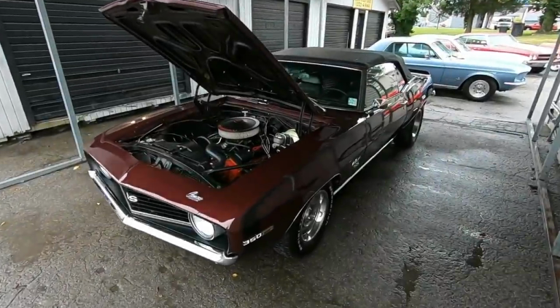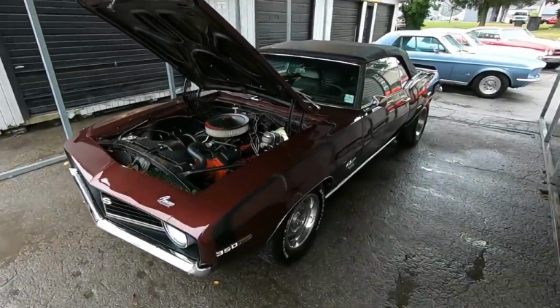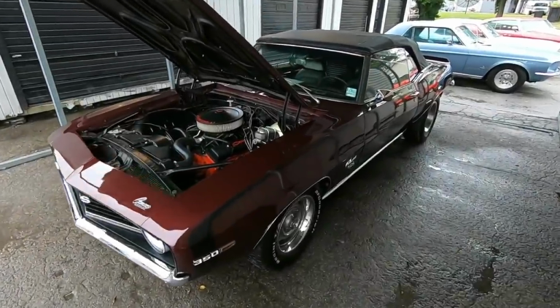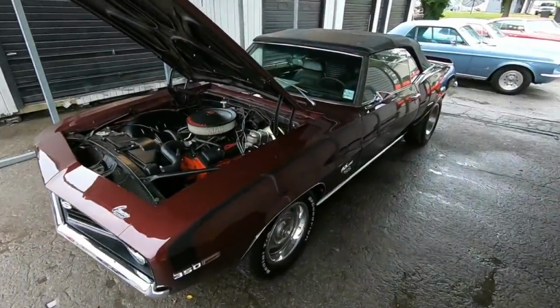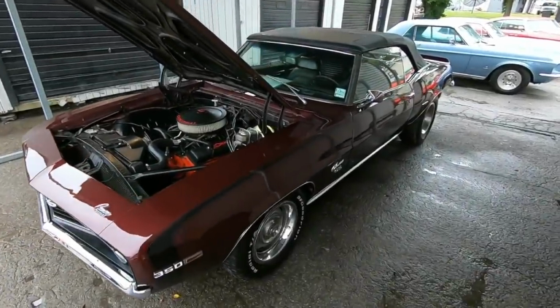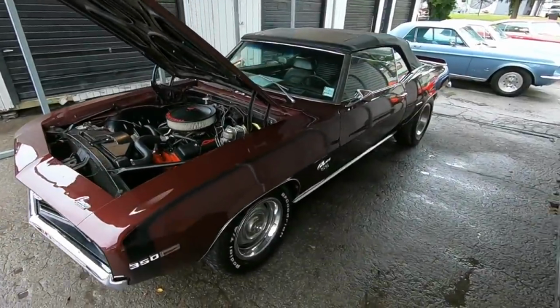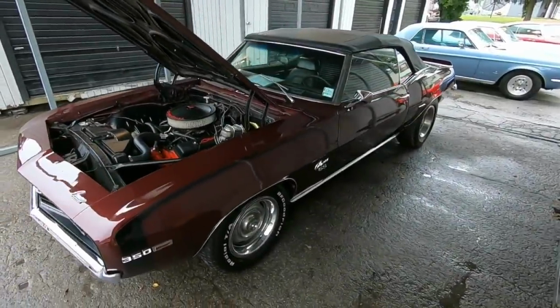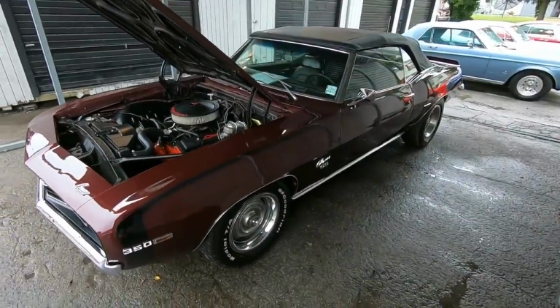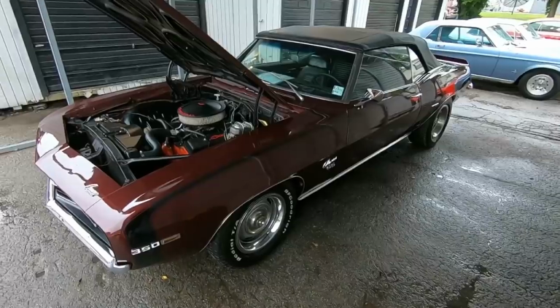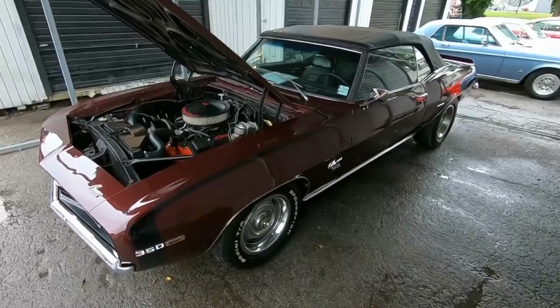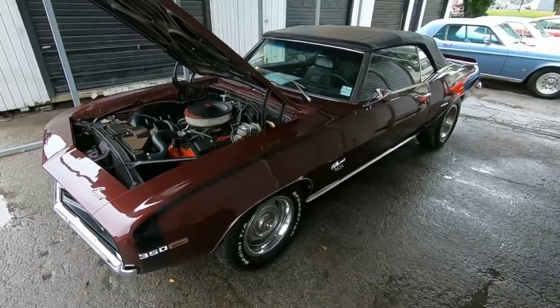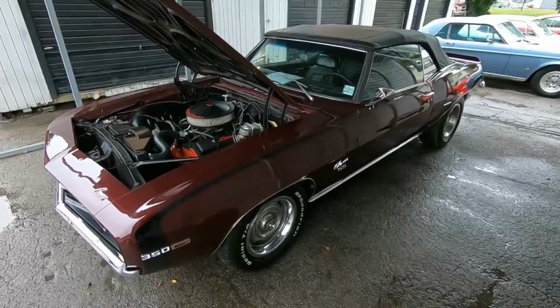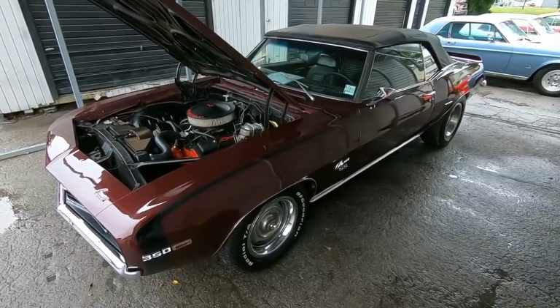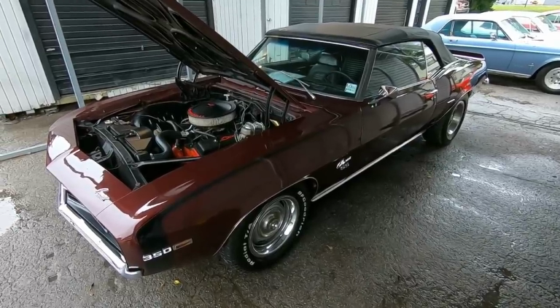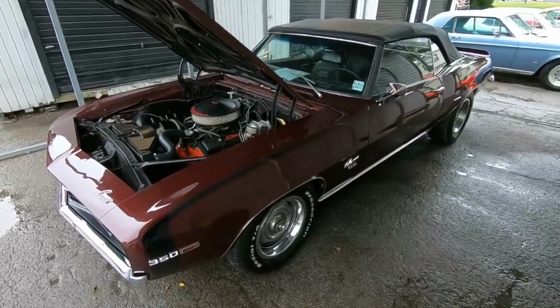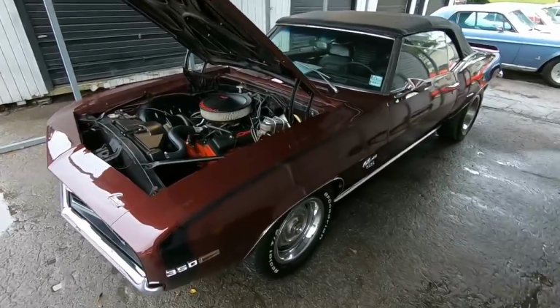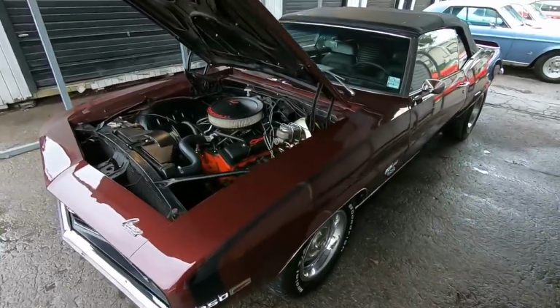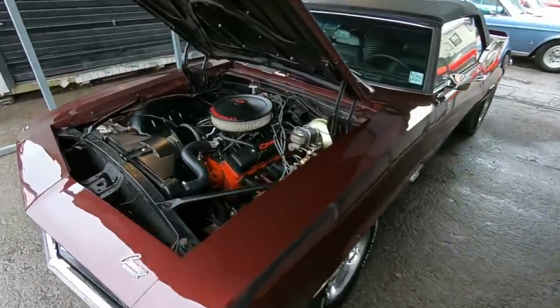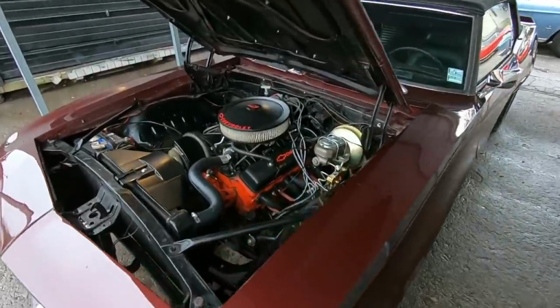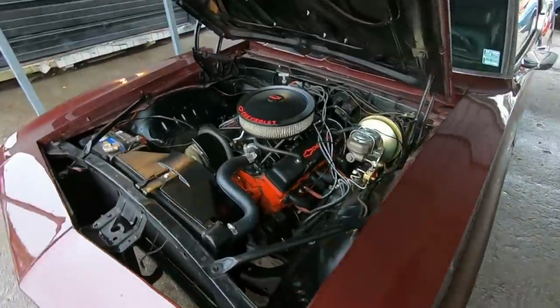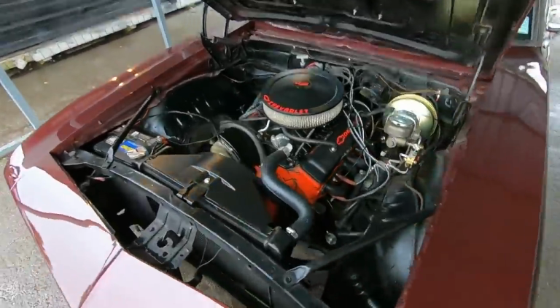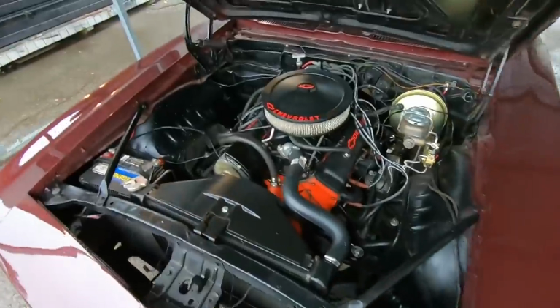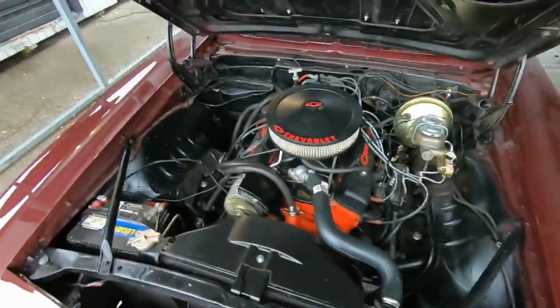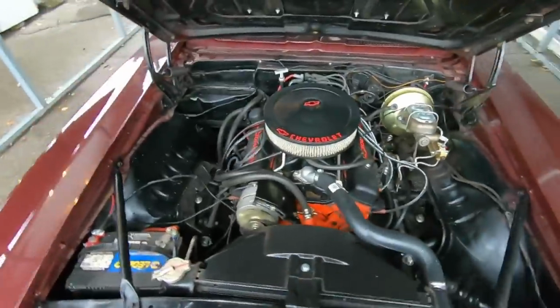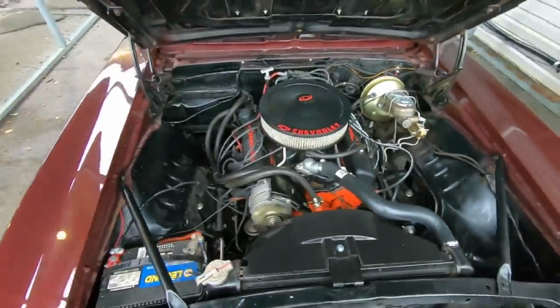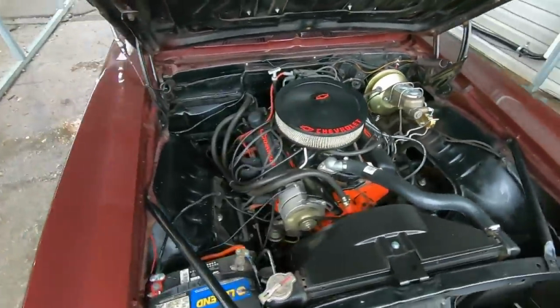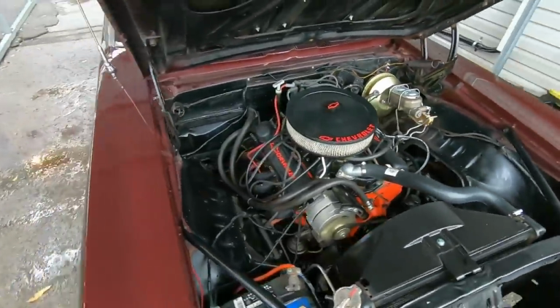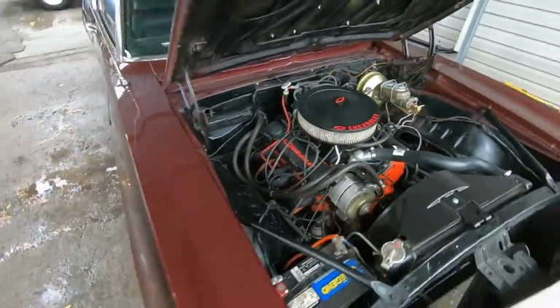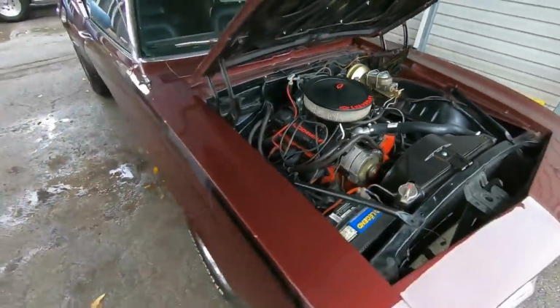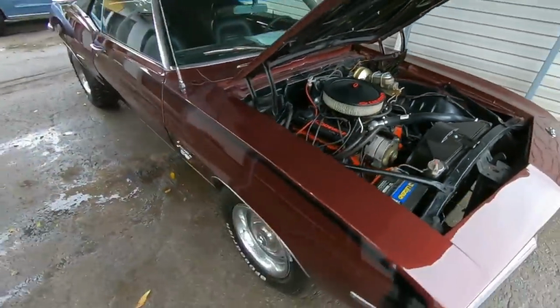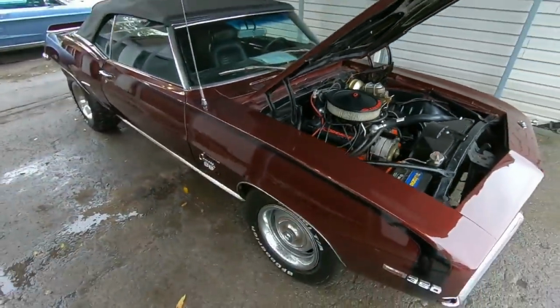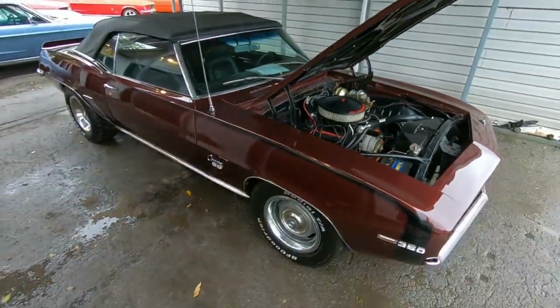All right, today we're going for a test drive in a 1969 Camaro convertible. This one here is a 350 under the hood with power steering and front disc brakes — nice and clean all the way around.